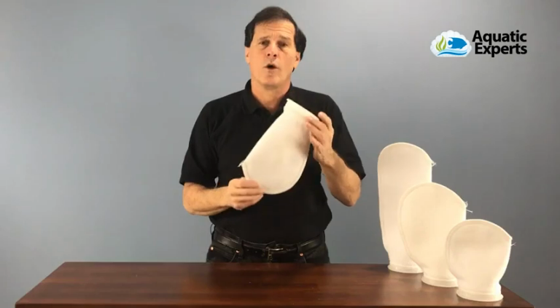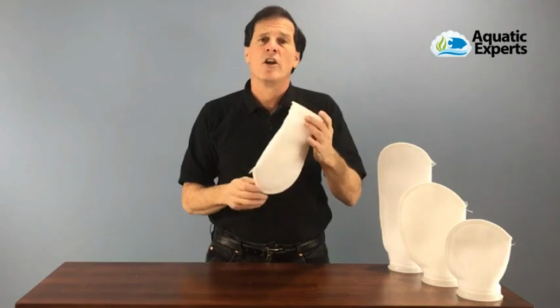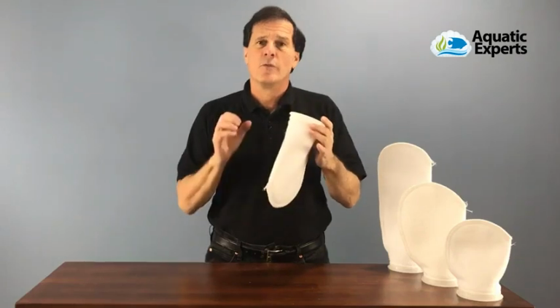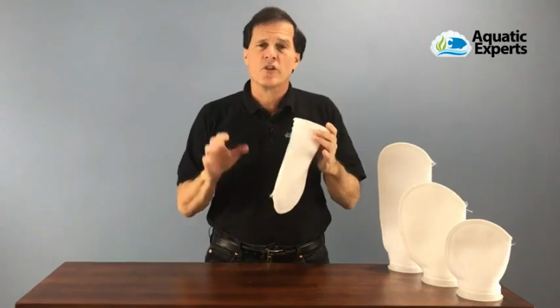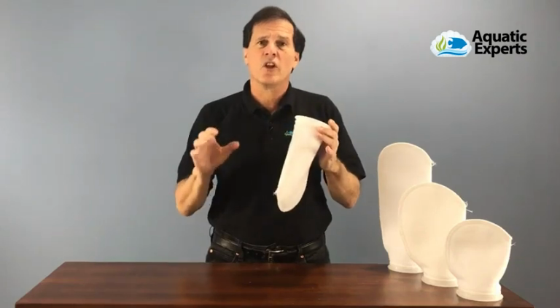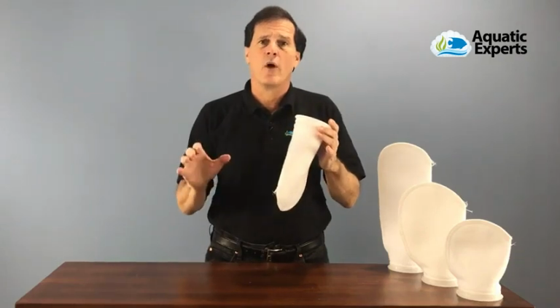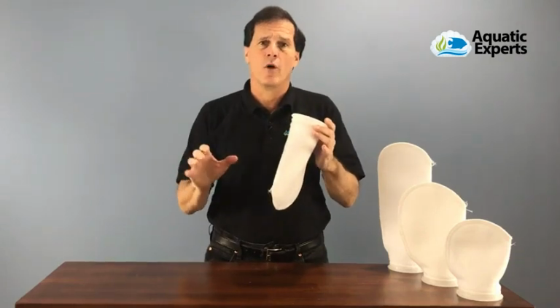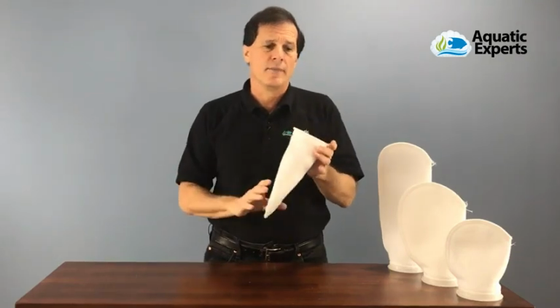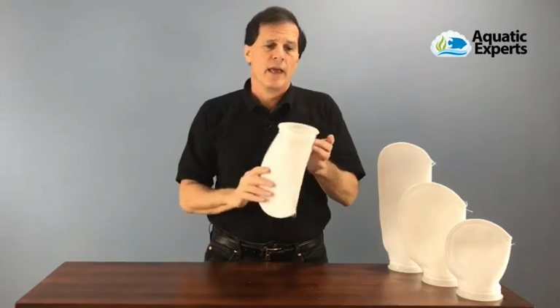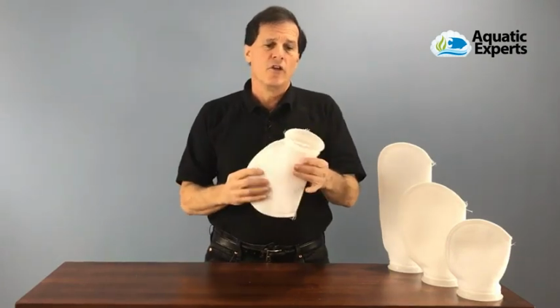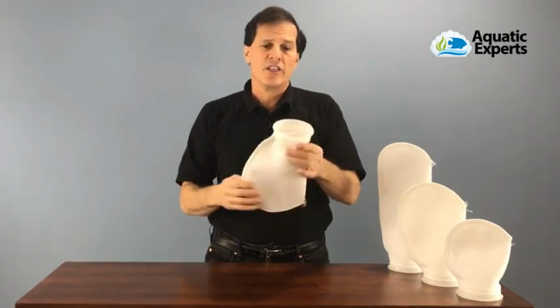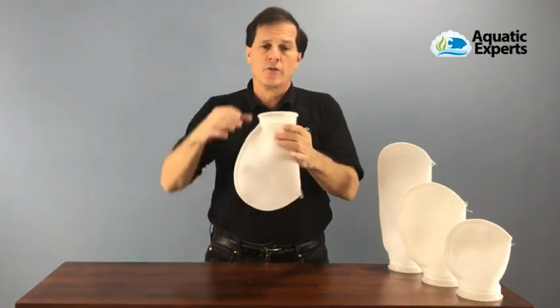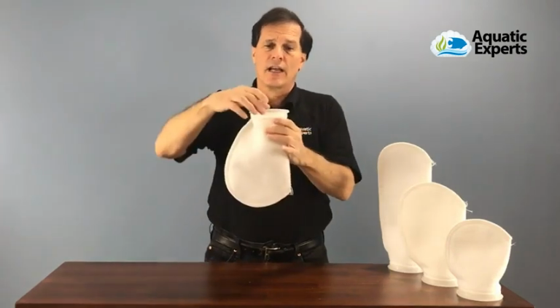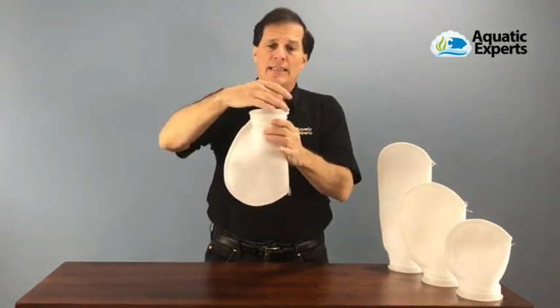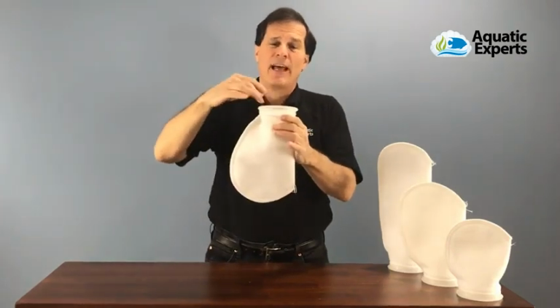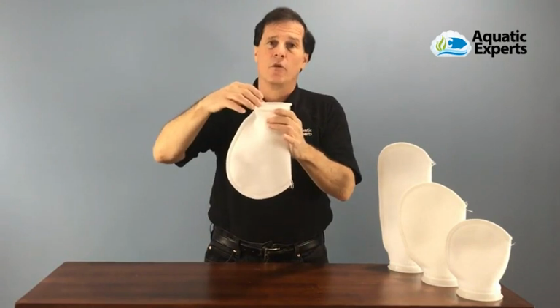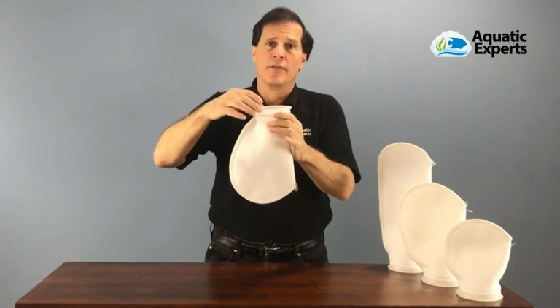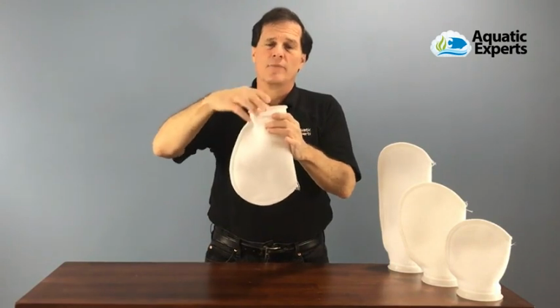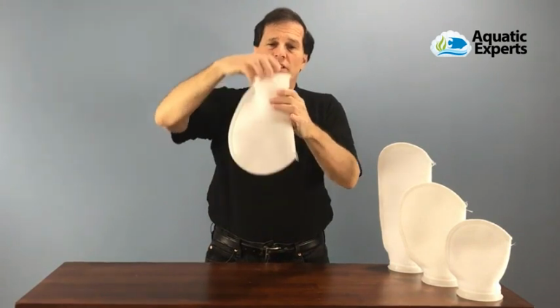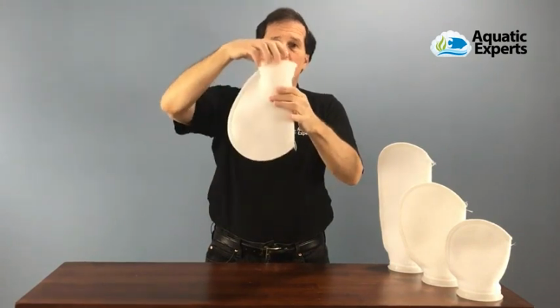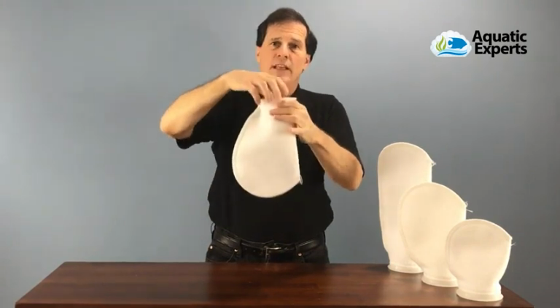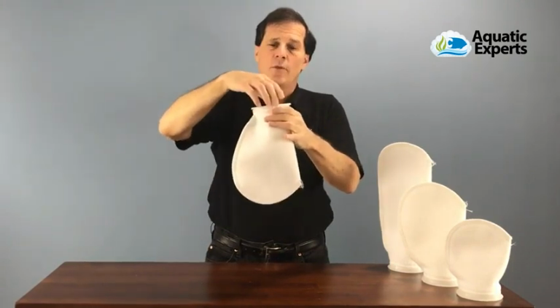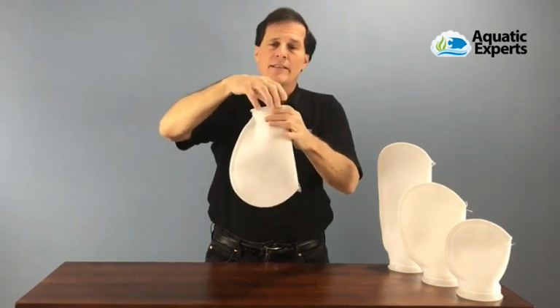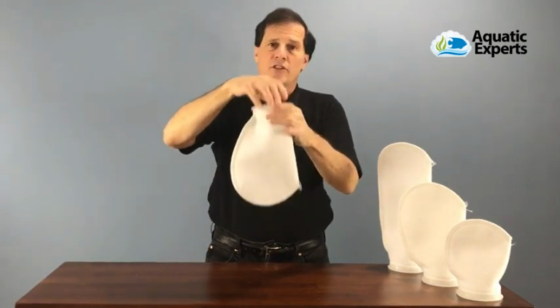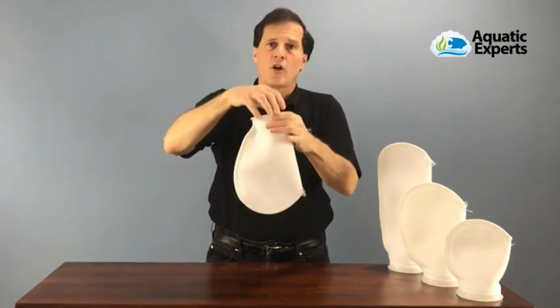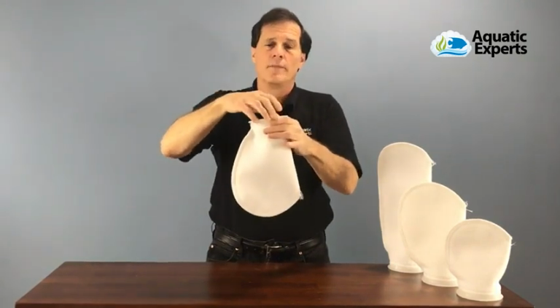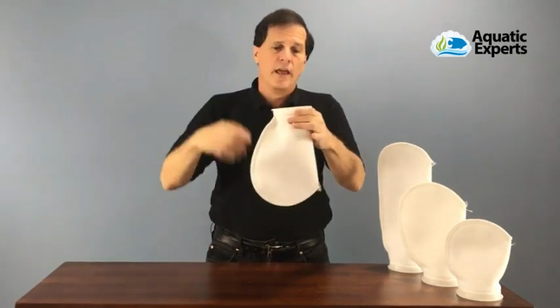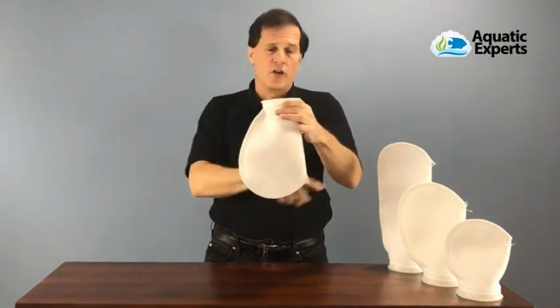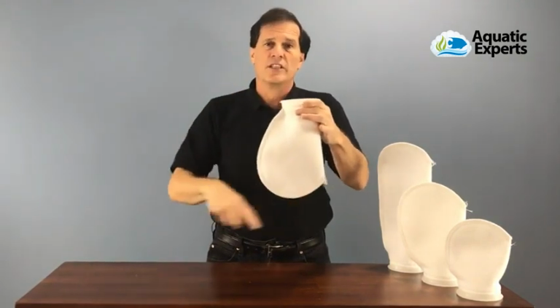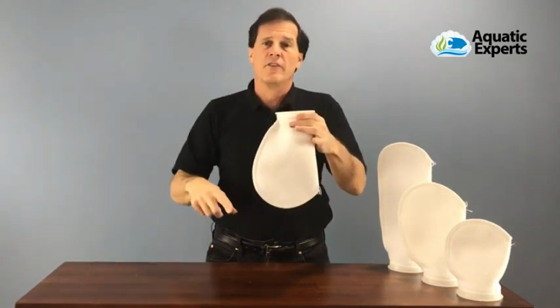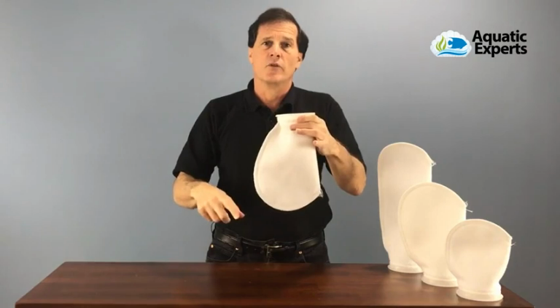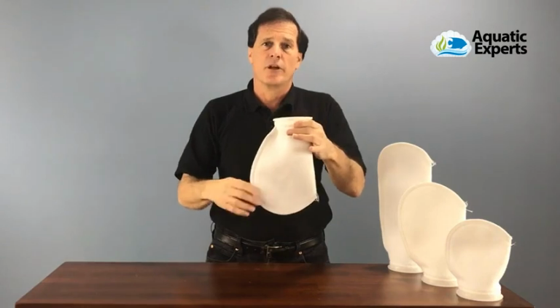The water to produce crystal clear aquarium water. This filter sock has a plastic ring around the top, so it's designed to fit into a plastic sock holder that goes inside of a filter sump.